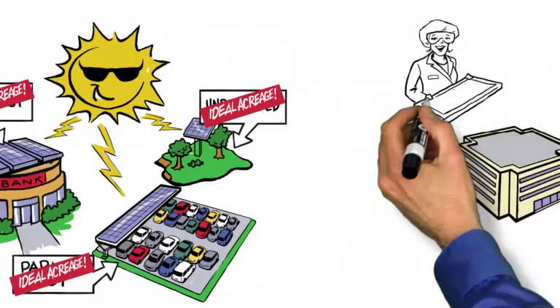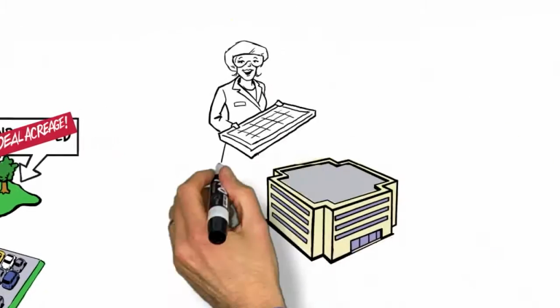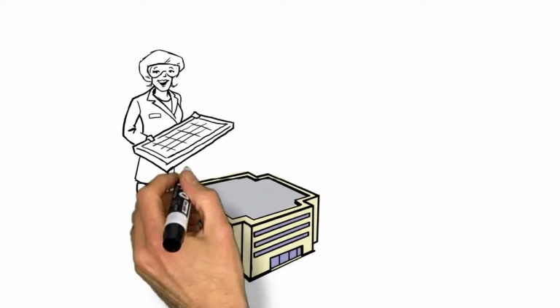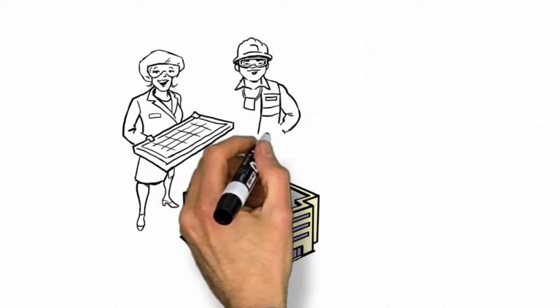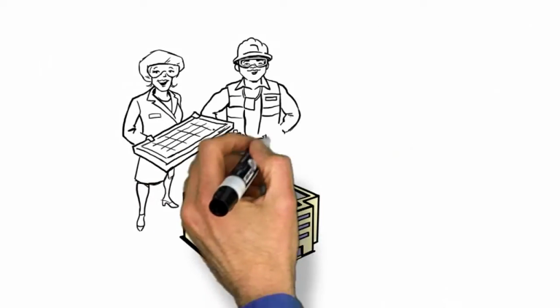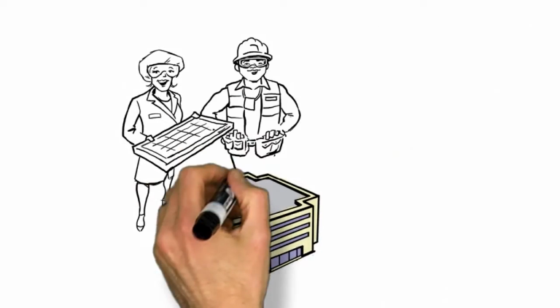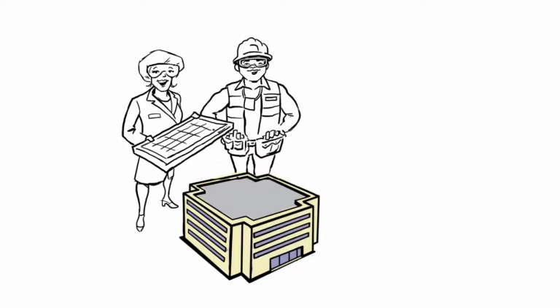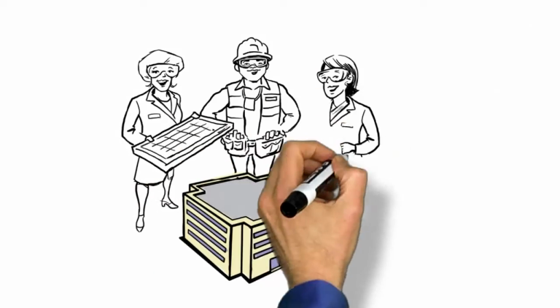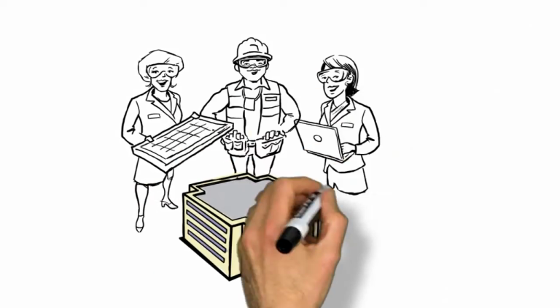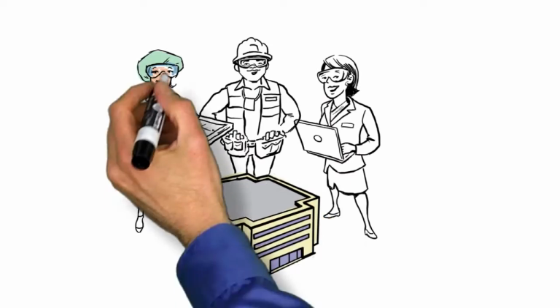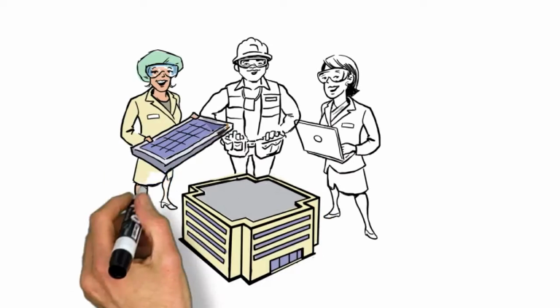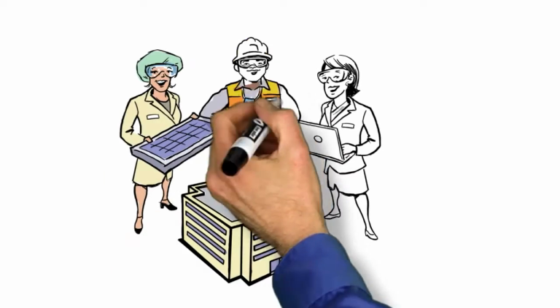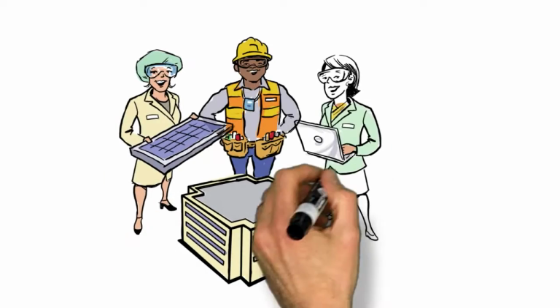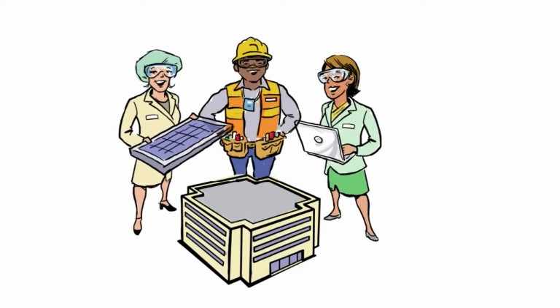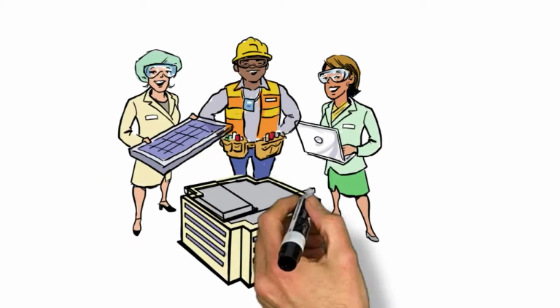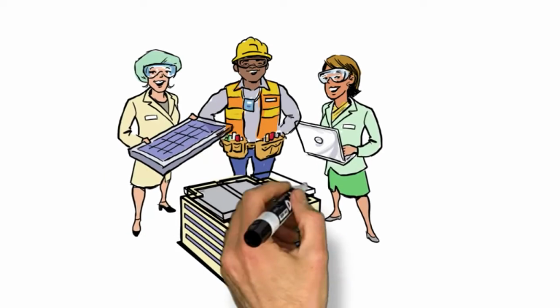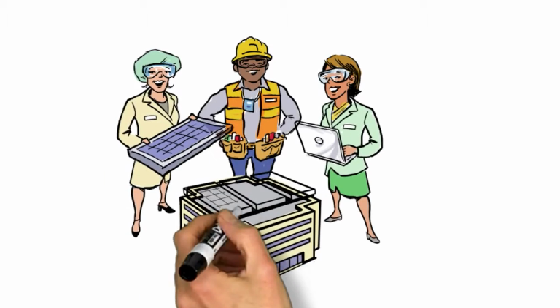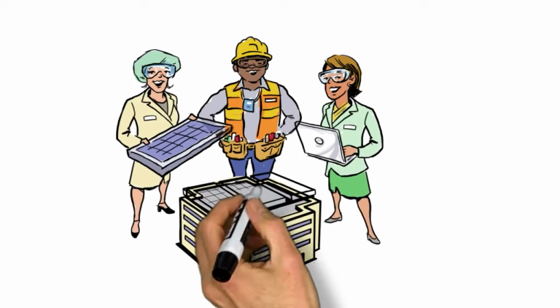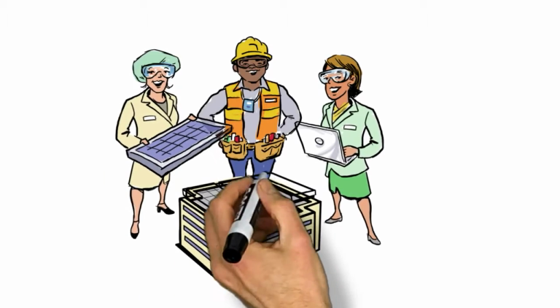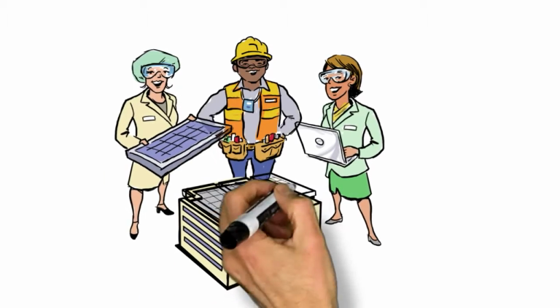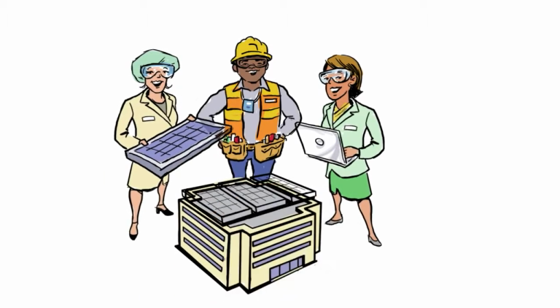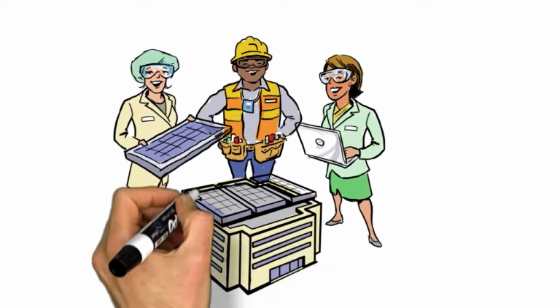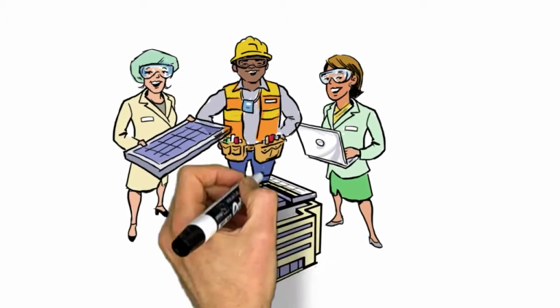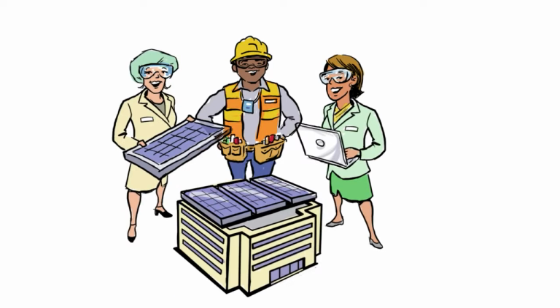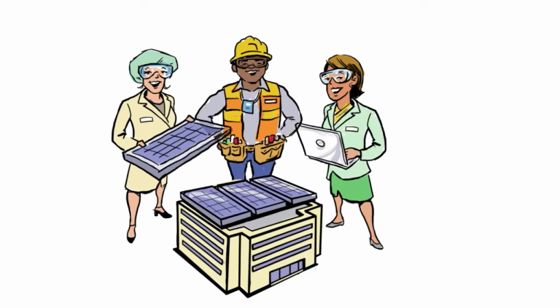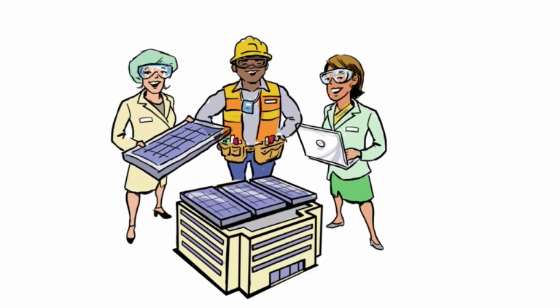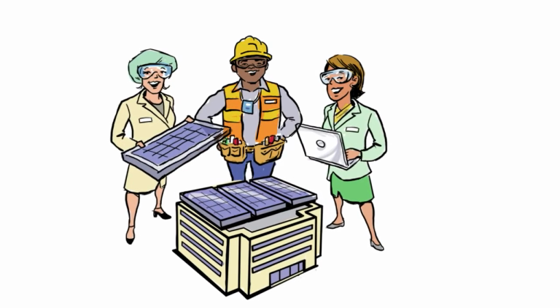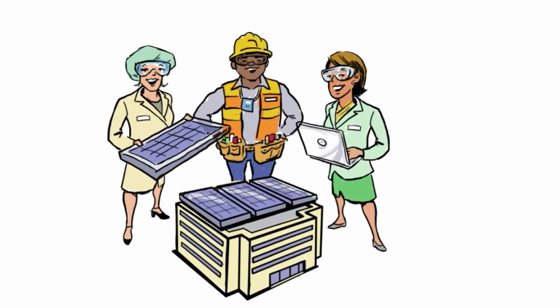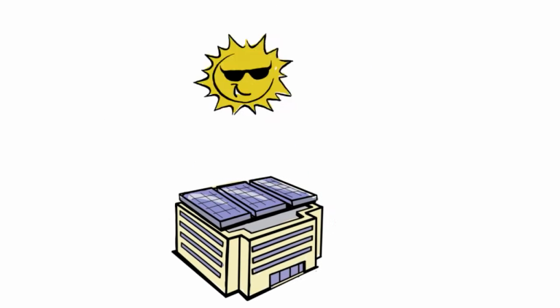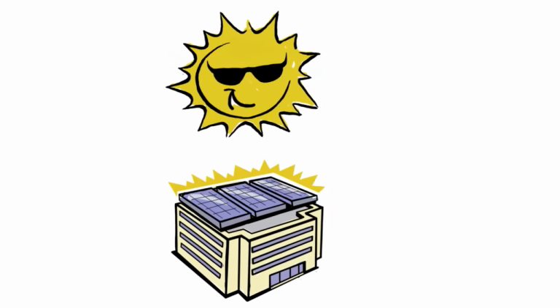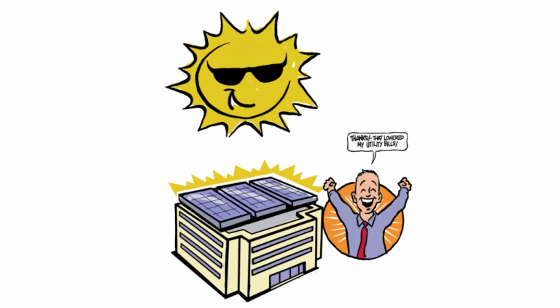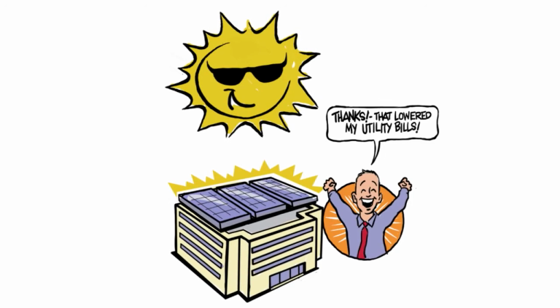With the help of GE's expert solar engineering team, a custom solar installation consisting of panels, an inverter, and controls is installed at your facility. And then you let the sun work its magic.